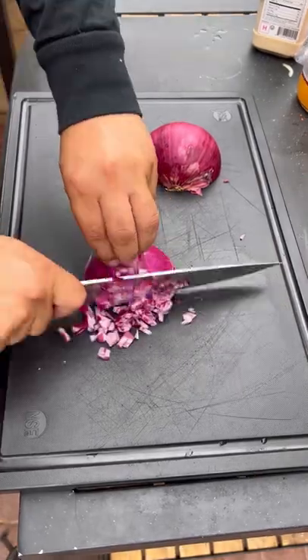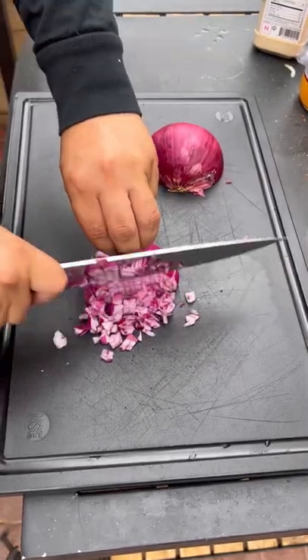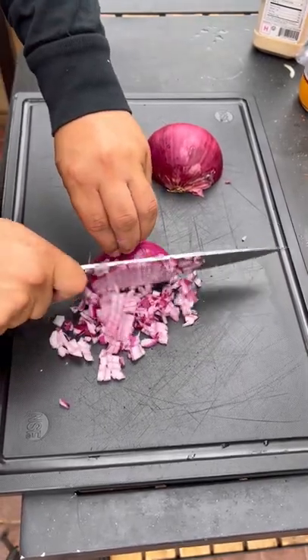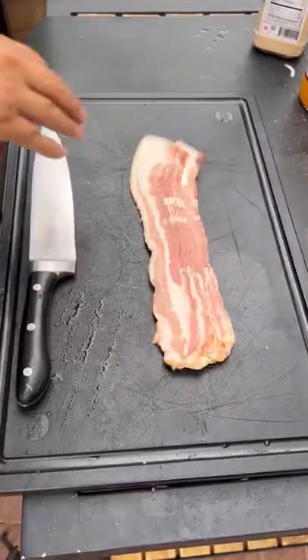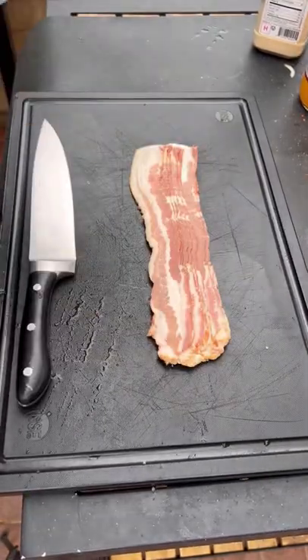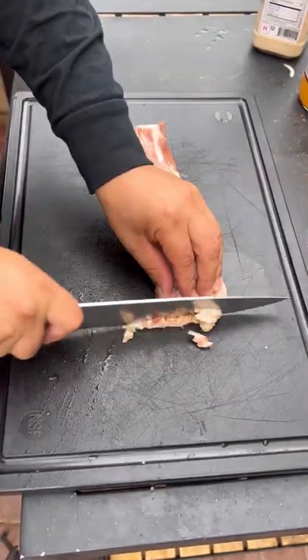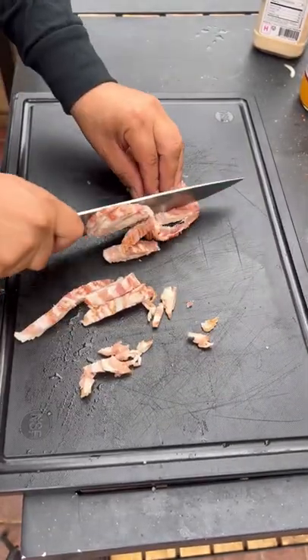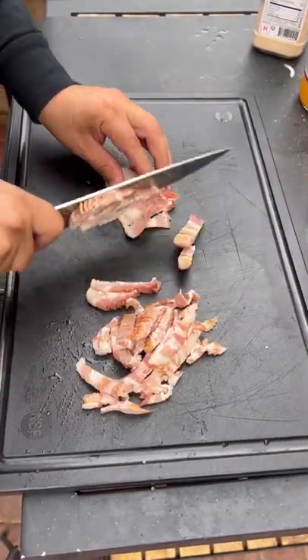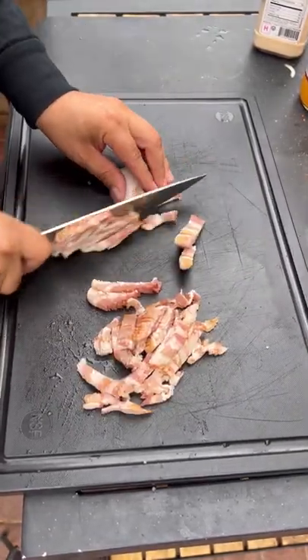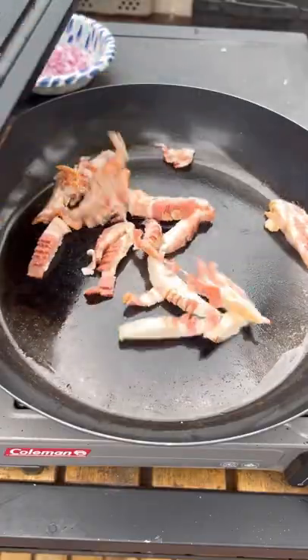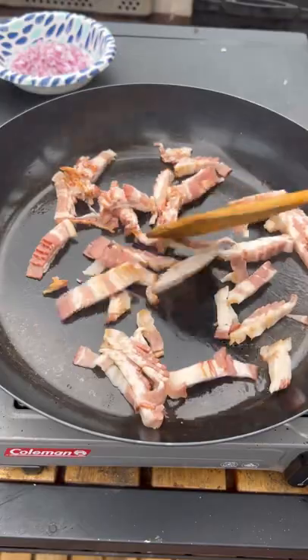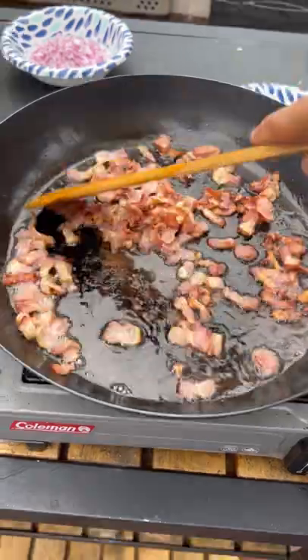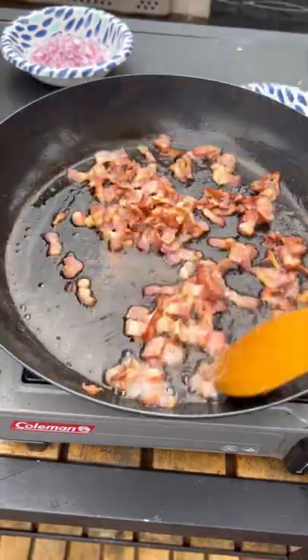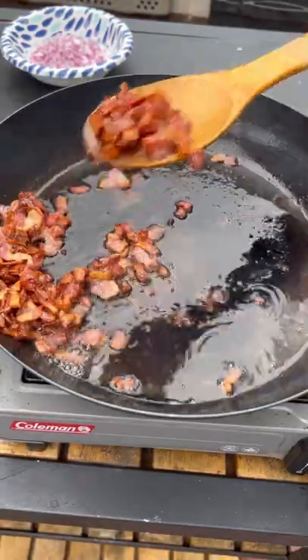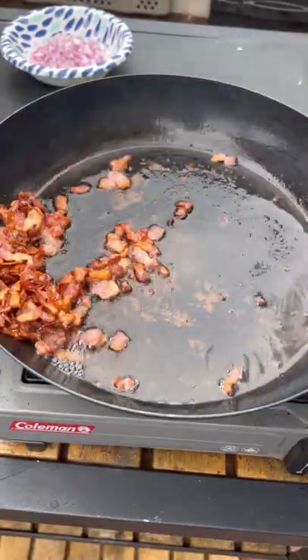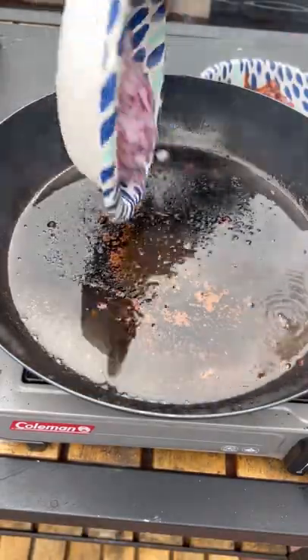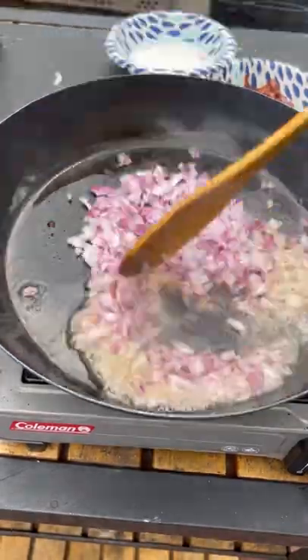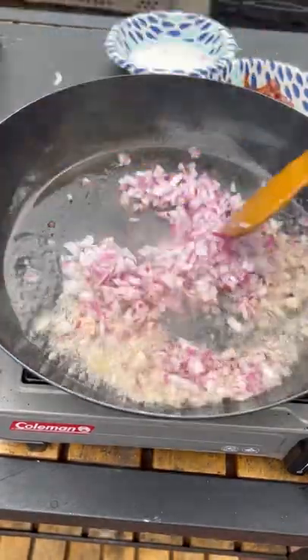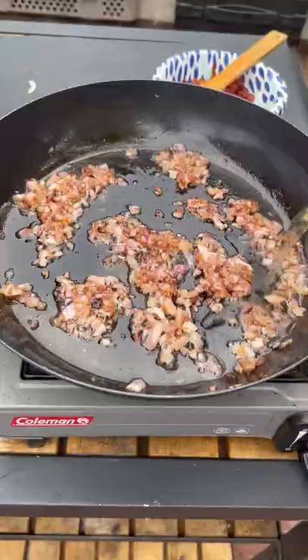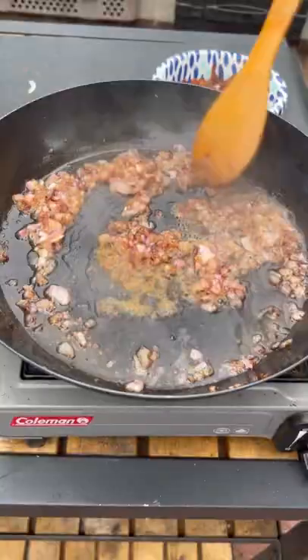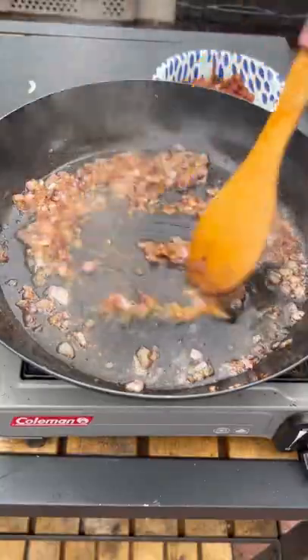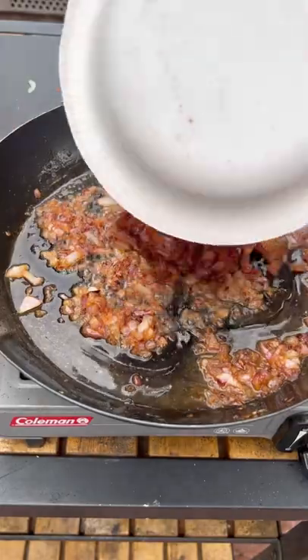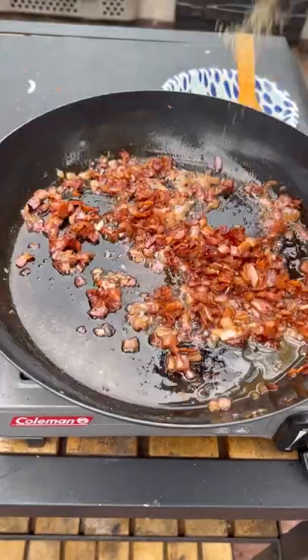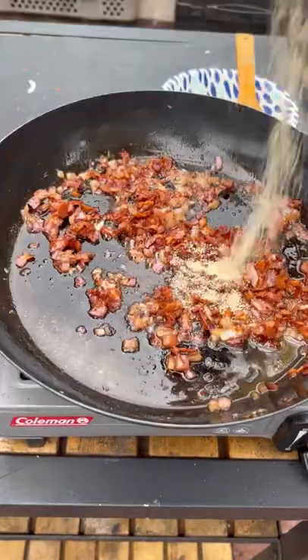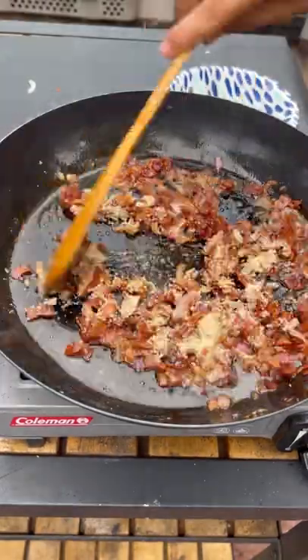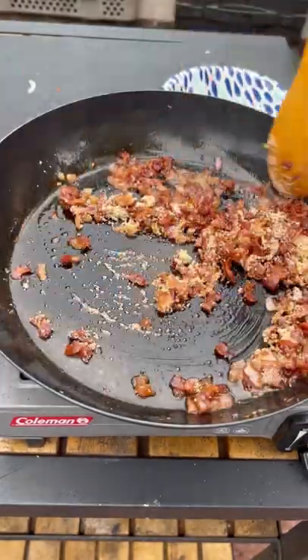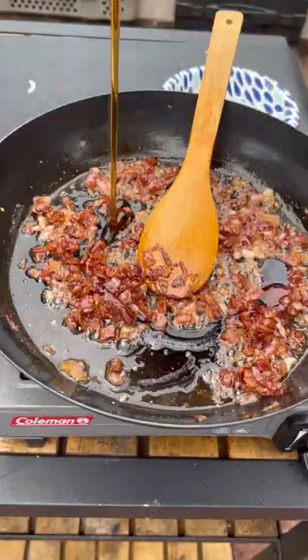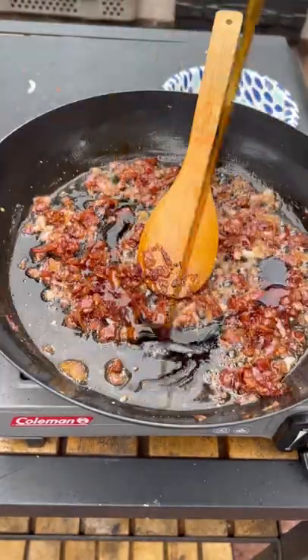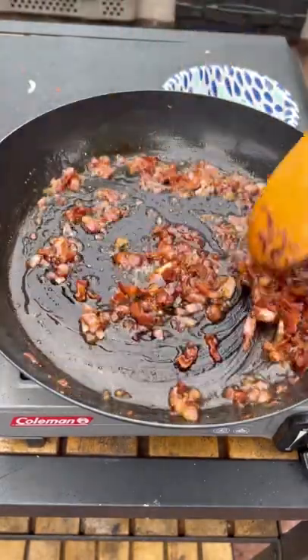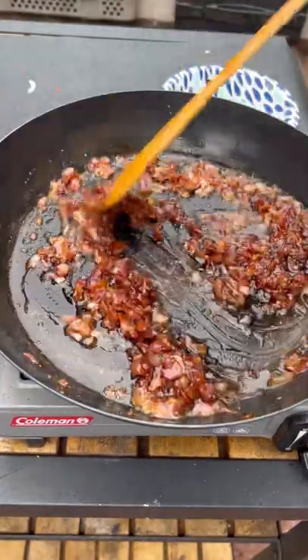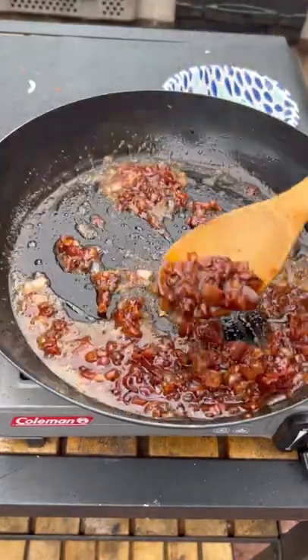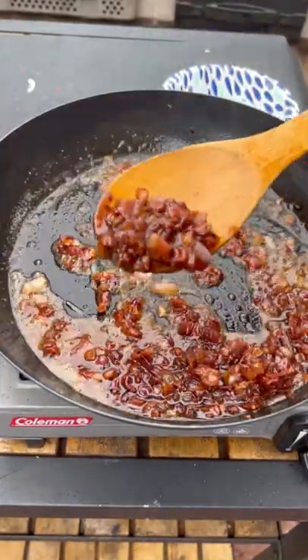For the bacon jam: got a red onion diced up, and dice up some bacon as well. Cook the bacon until it's nice and crispy, pull it off, then add your red onion. When it's translucent, add some apple cider vinegar and your bacon back in, then brown sugar and maple syrup.